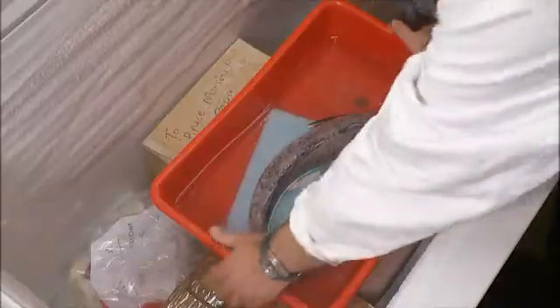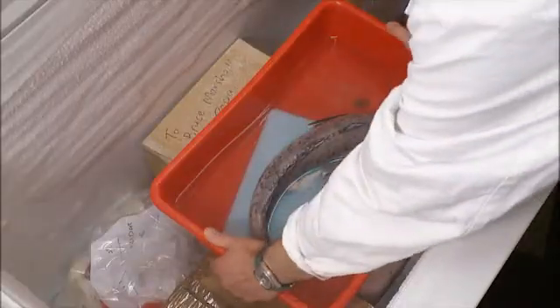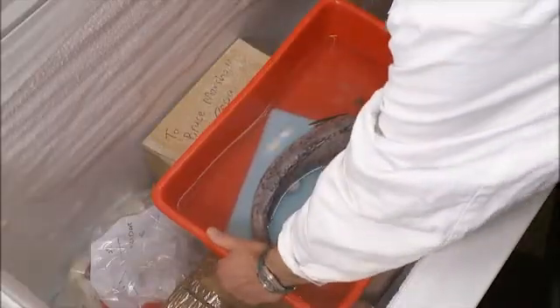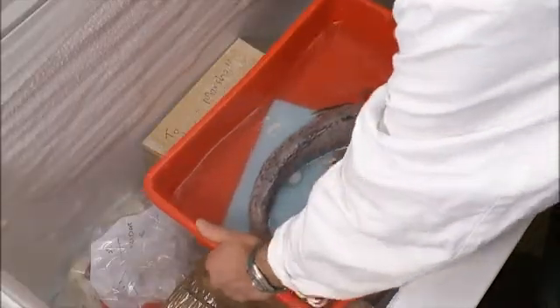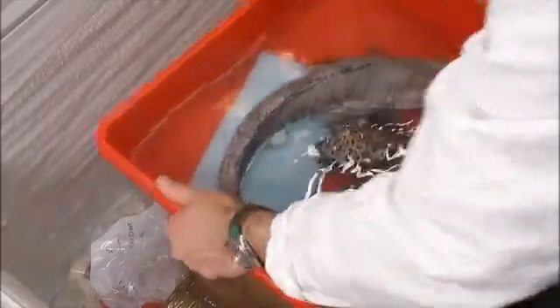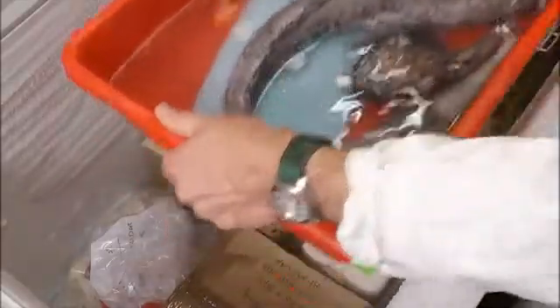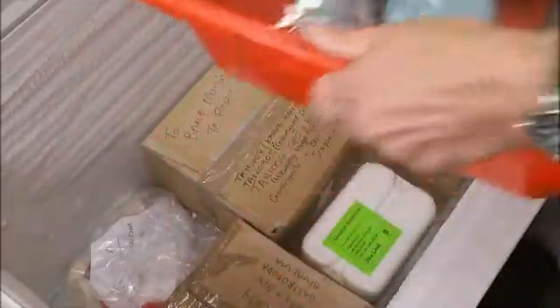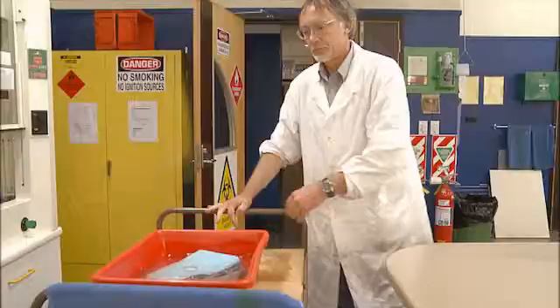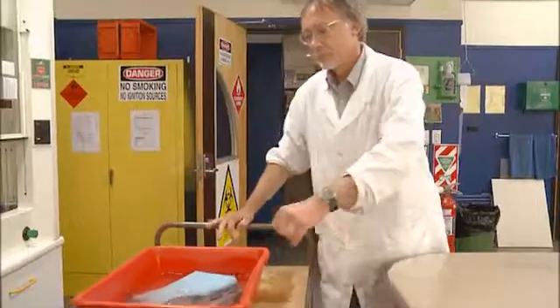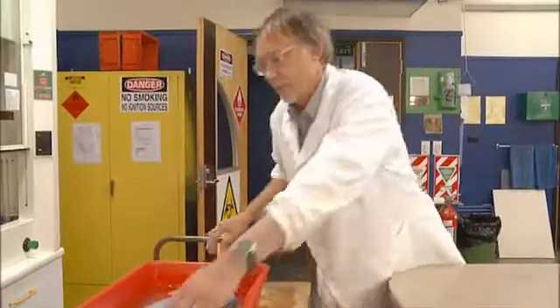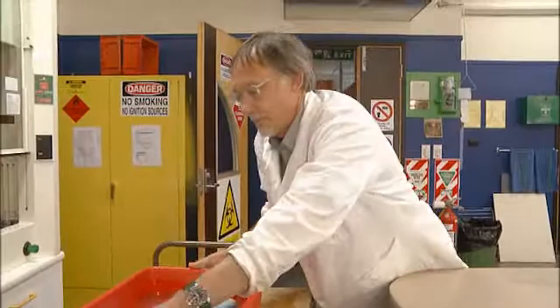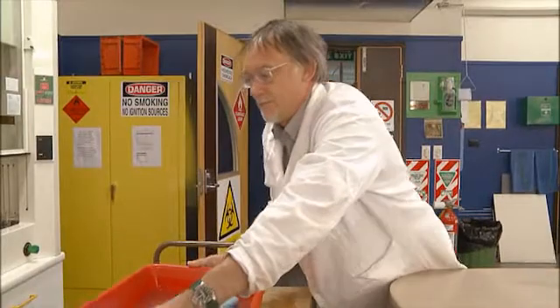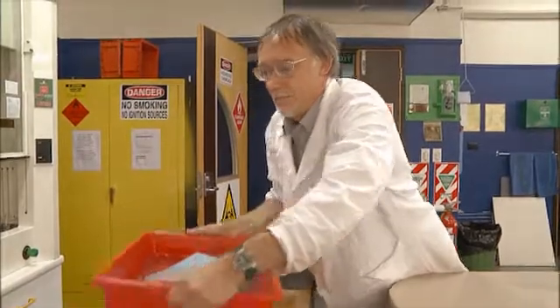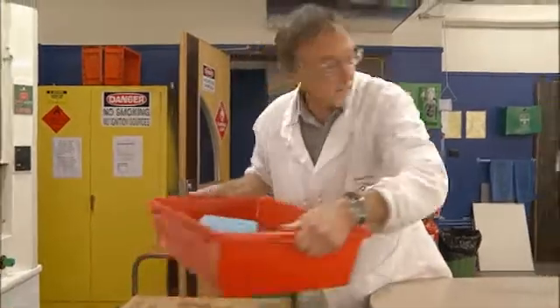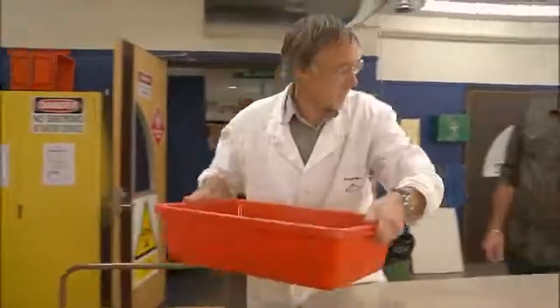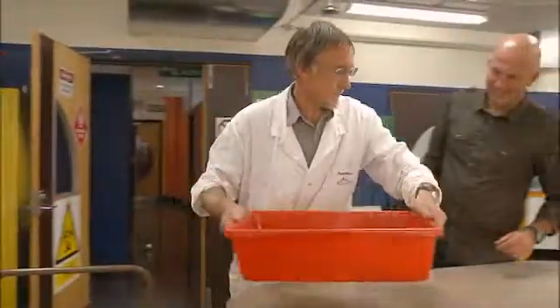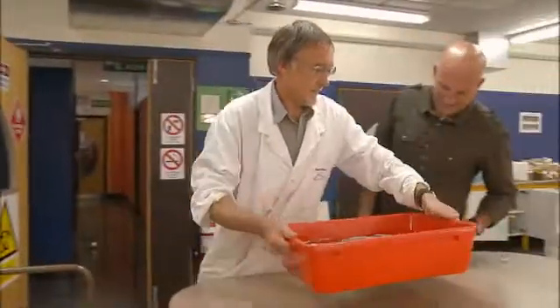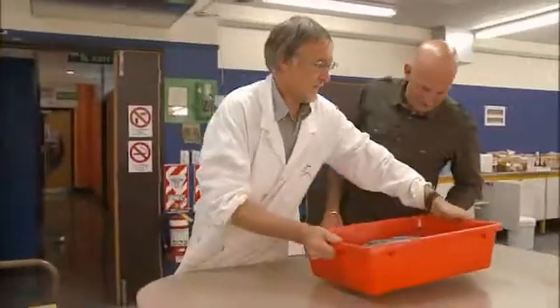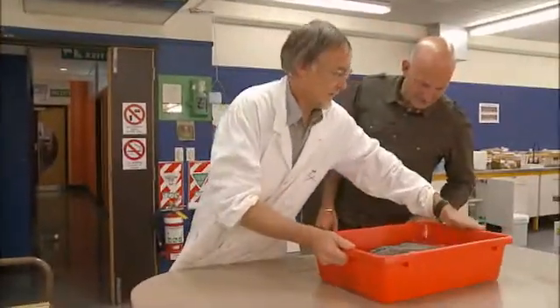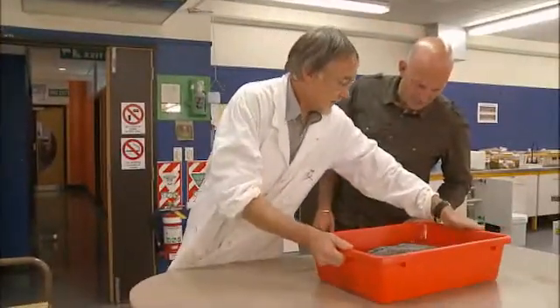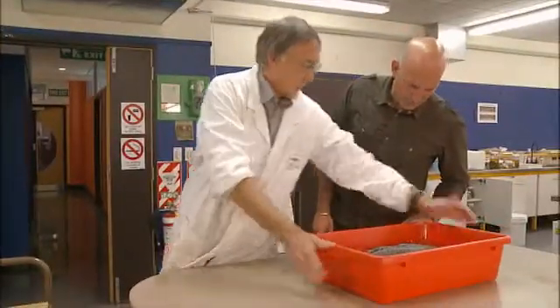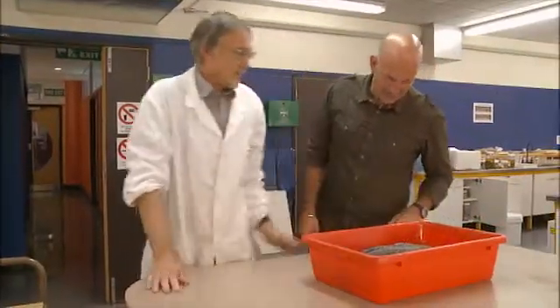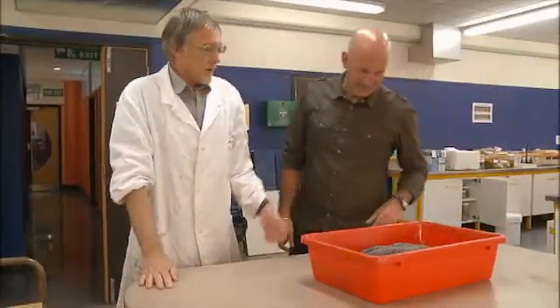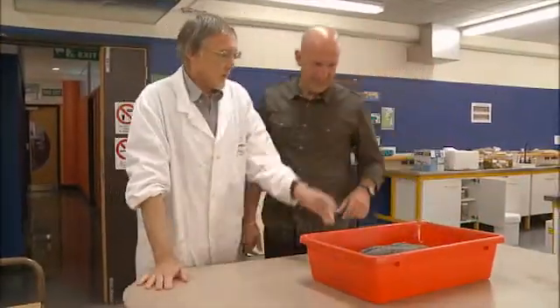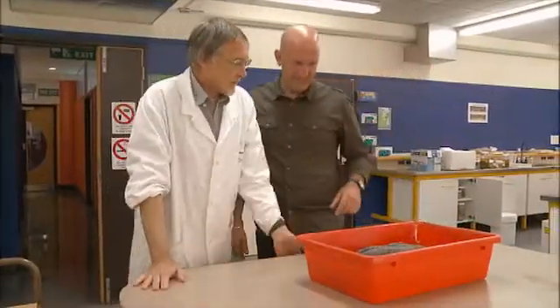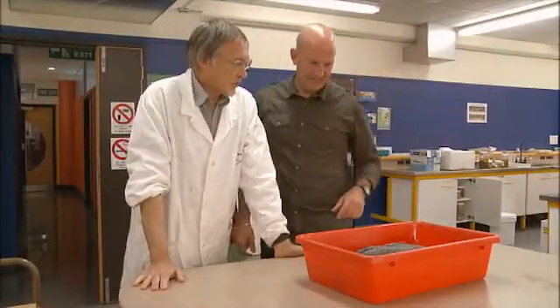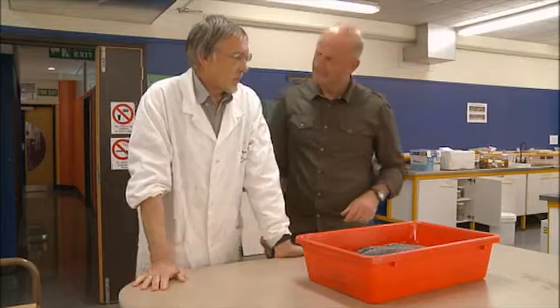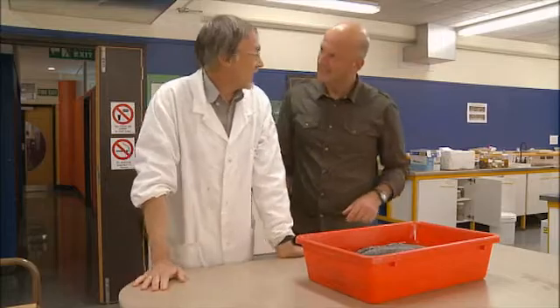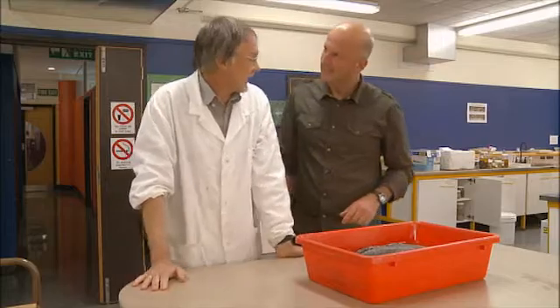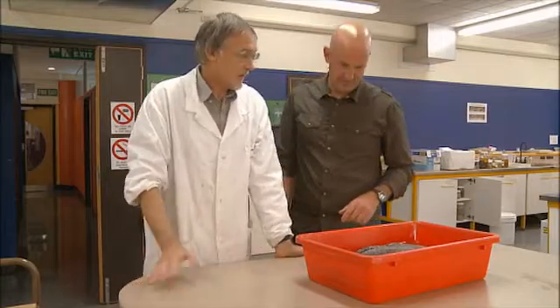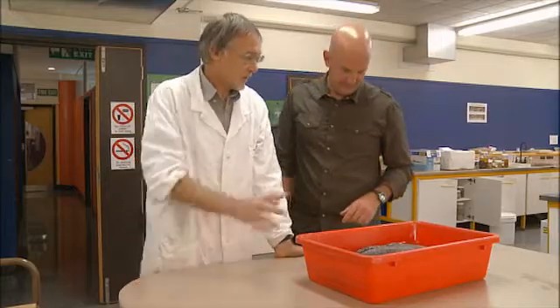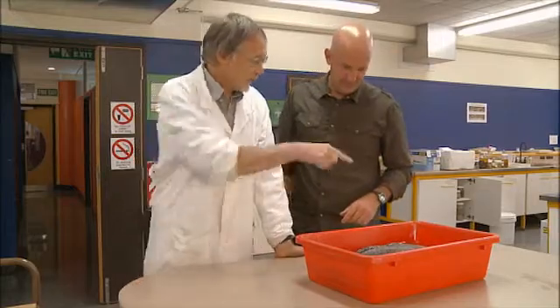It lives where the sun never shines, but that's not why it looks so ghostly and pale. So what have we got here? Well, these are fish from the Antarctic and they've just been thawed.